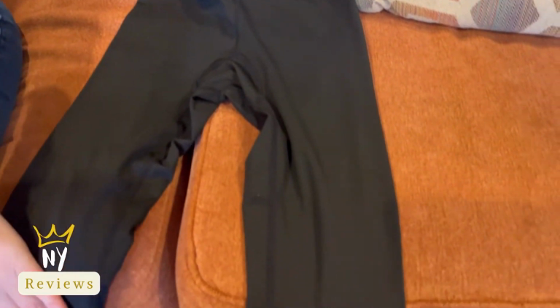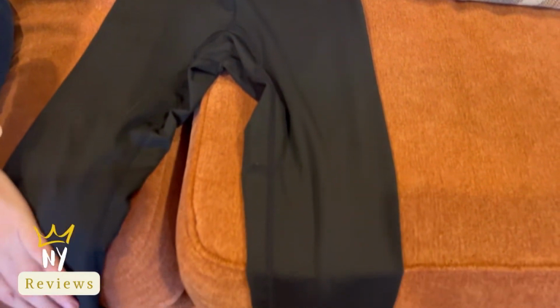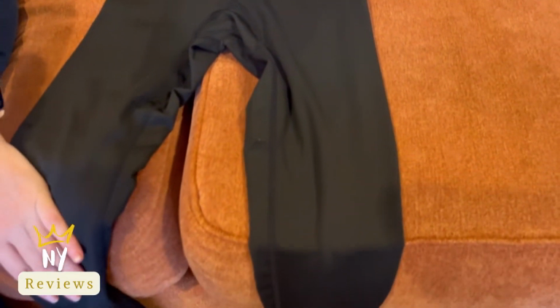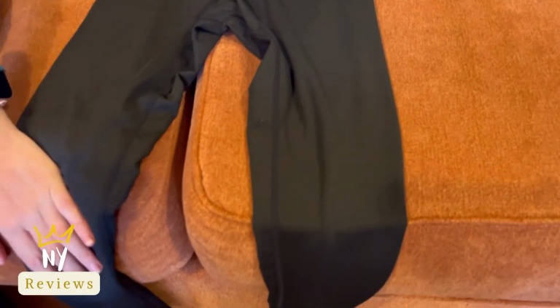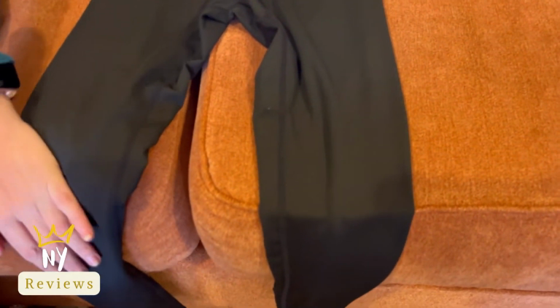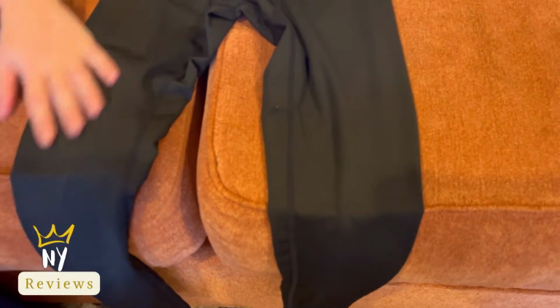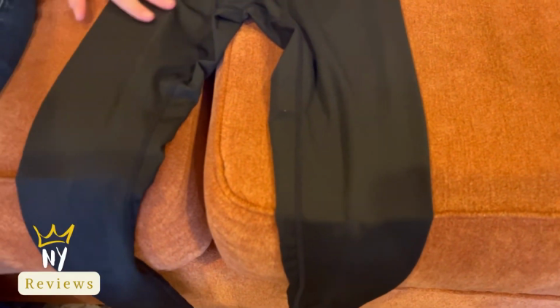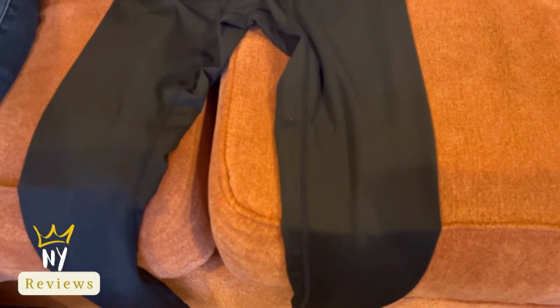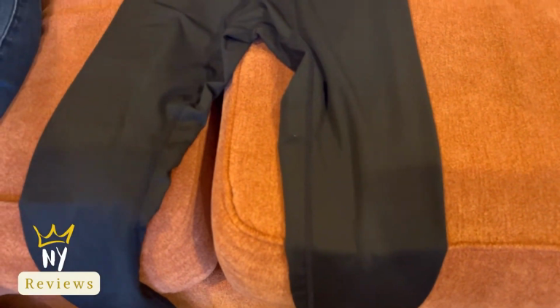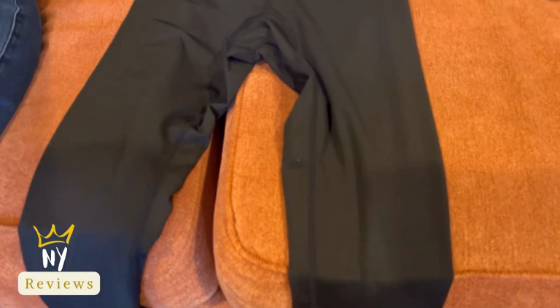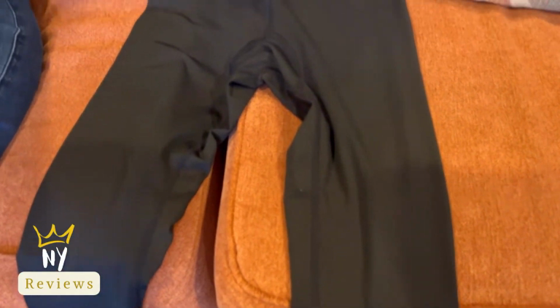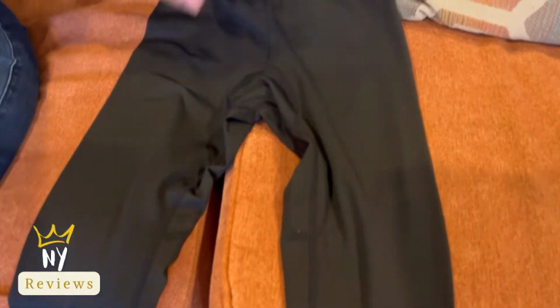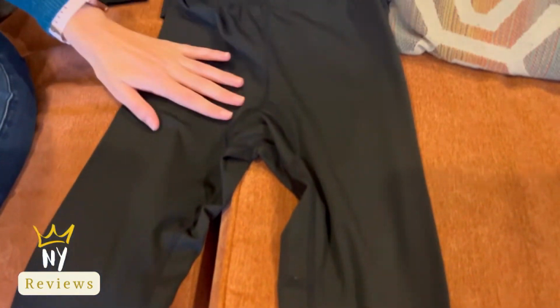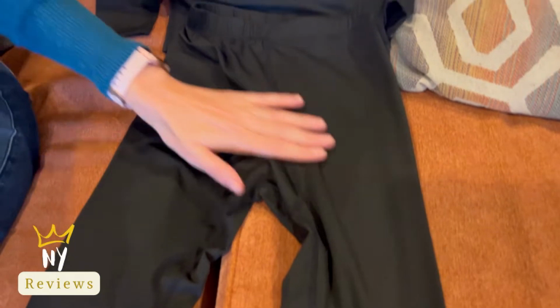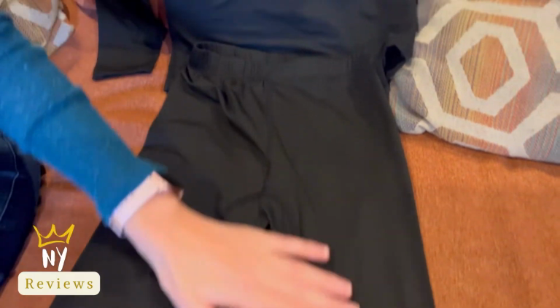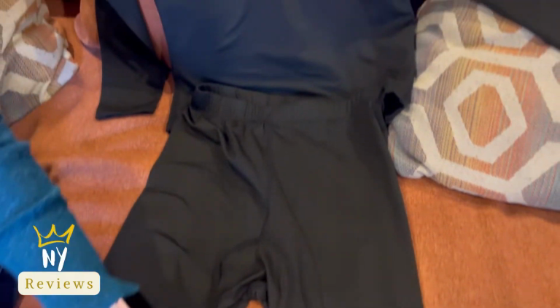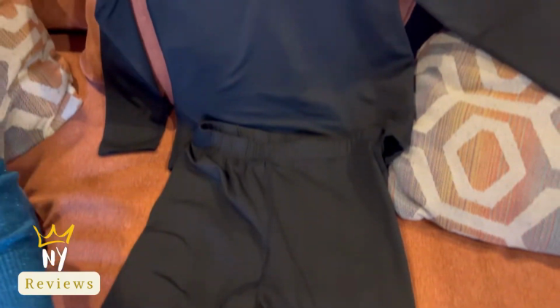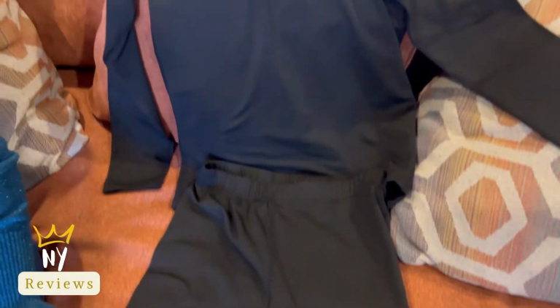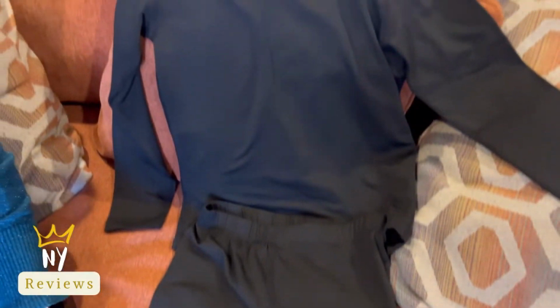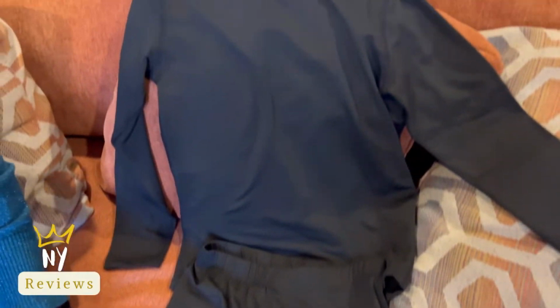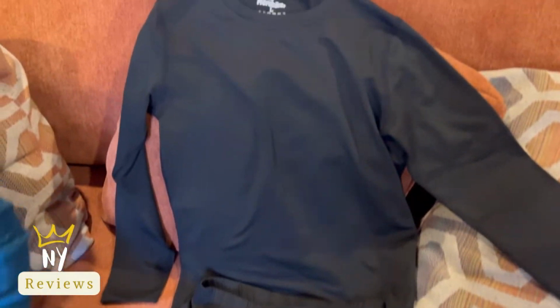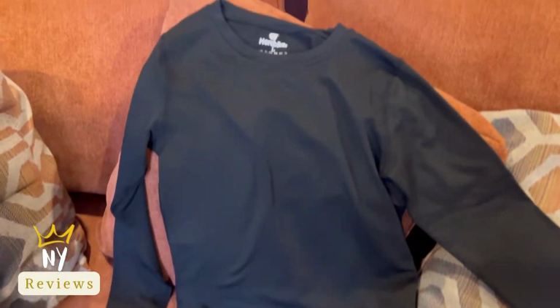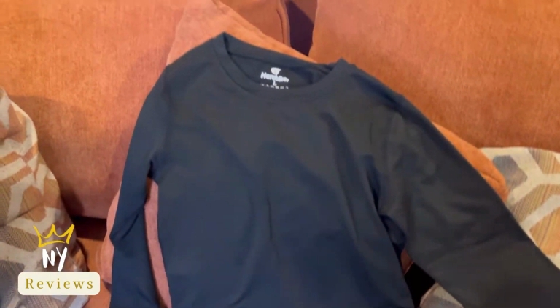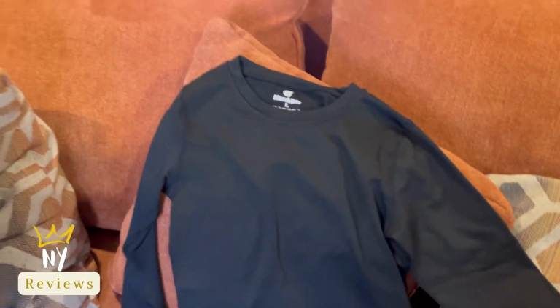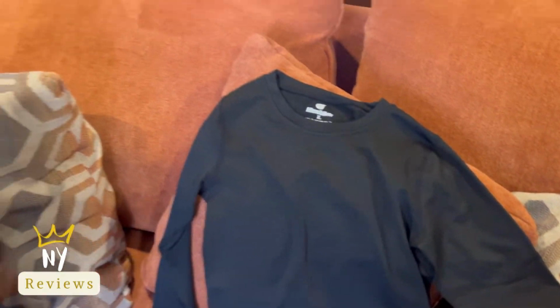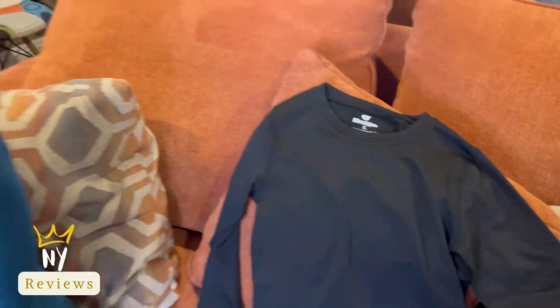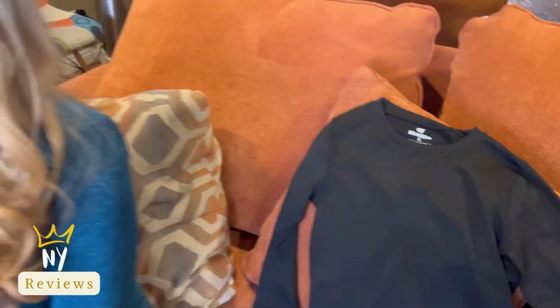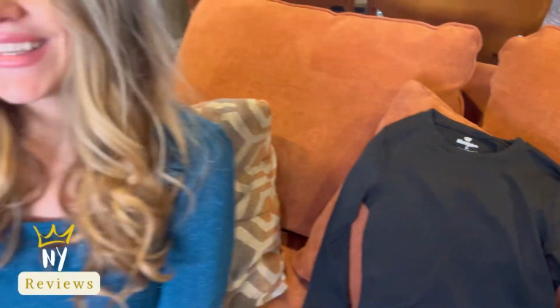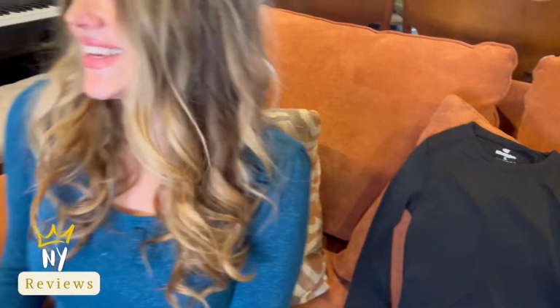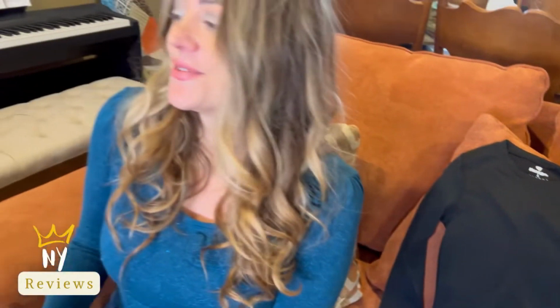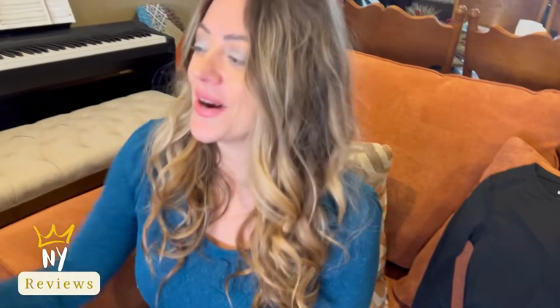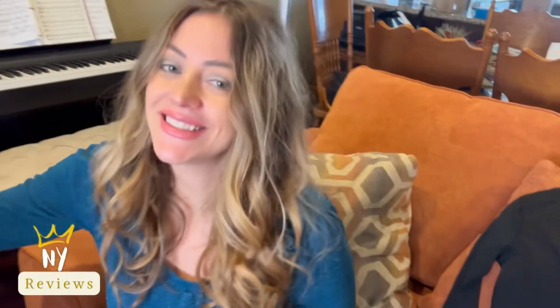It's true to size. I hope you like this video and thank you for watching.